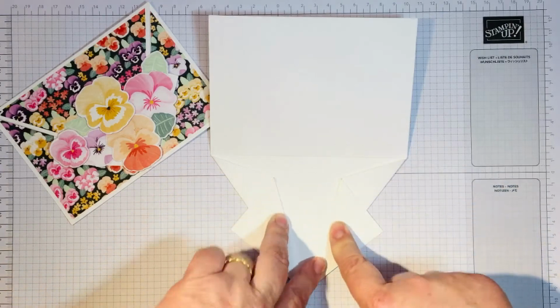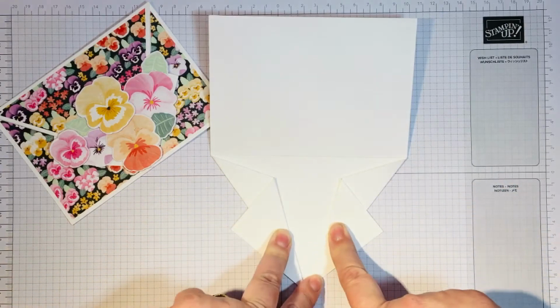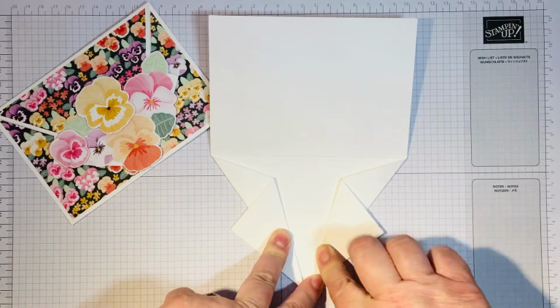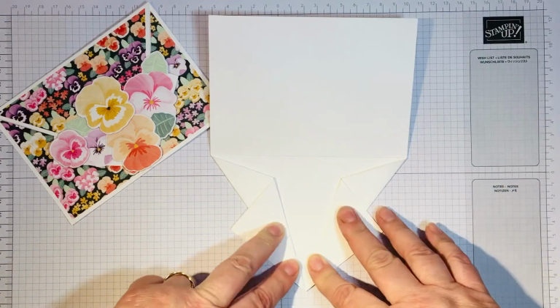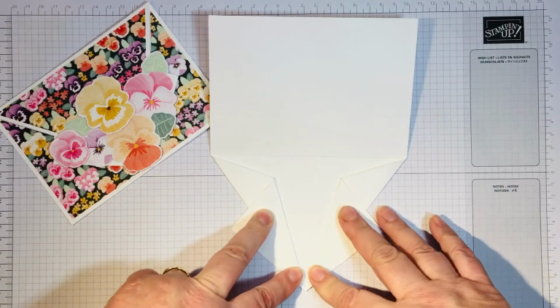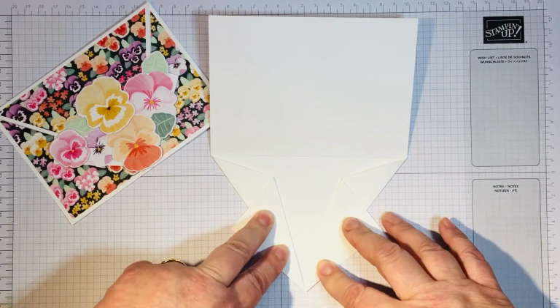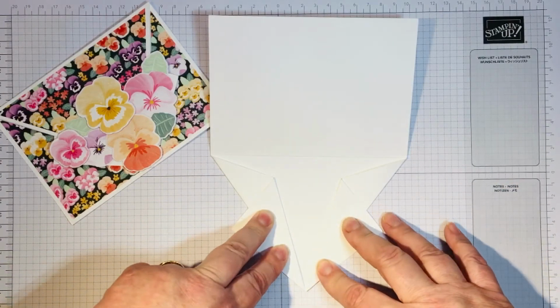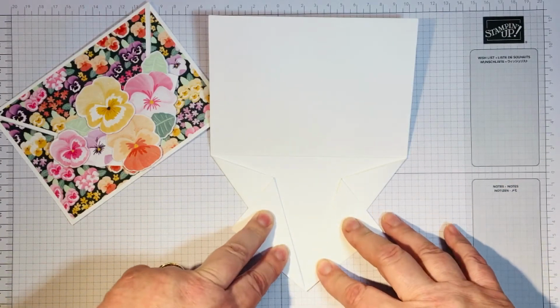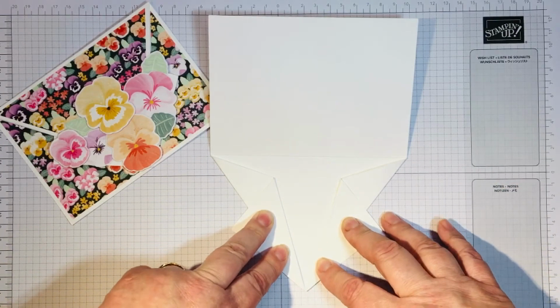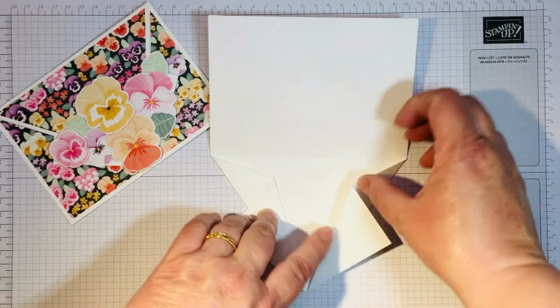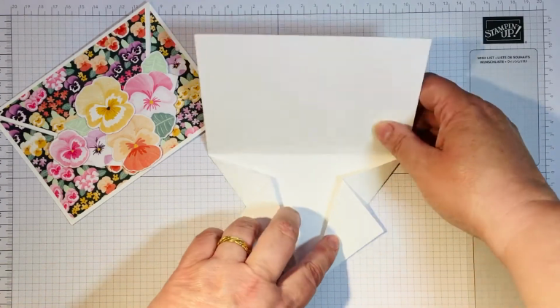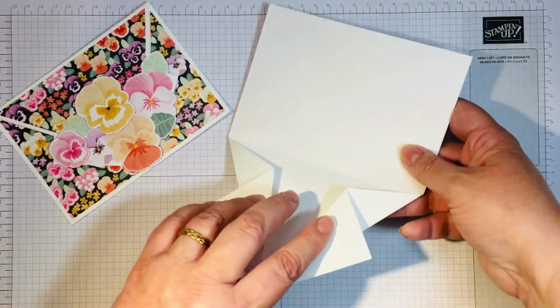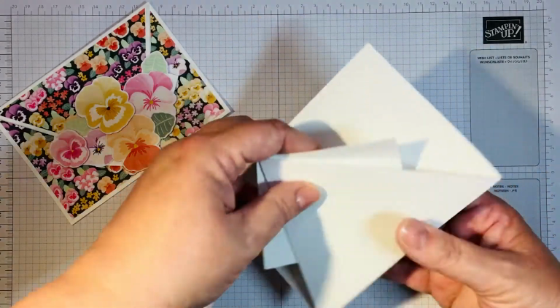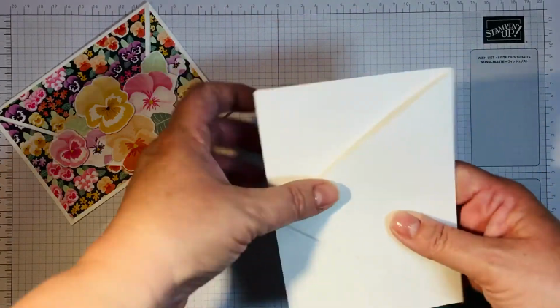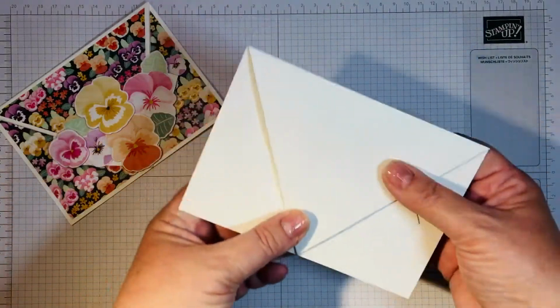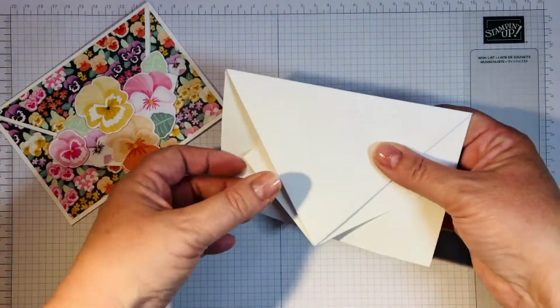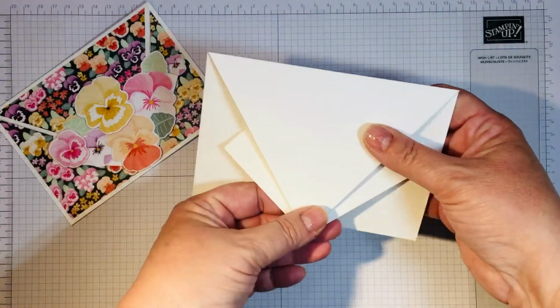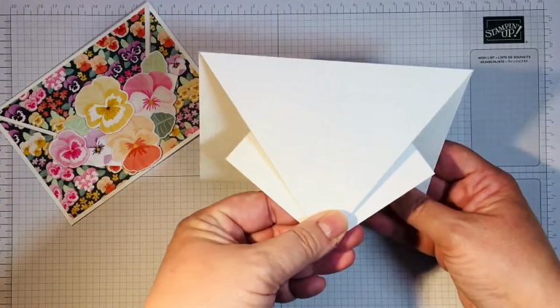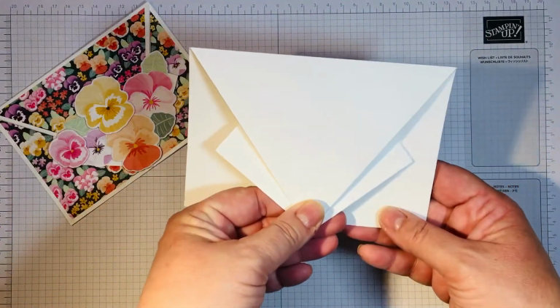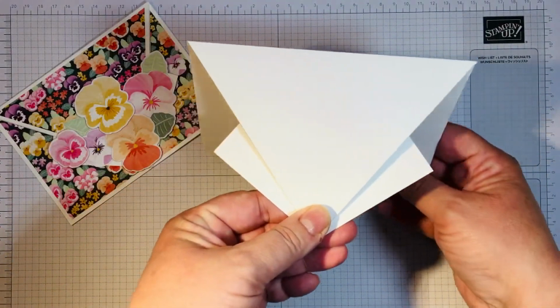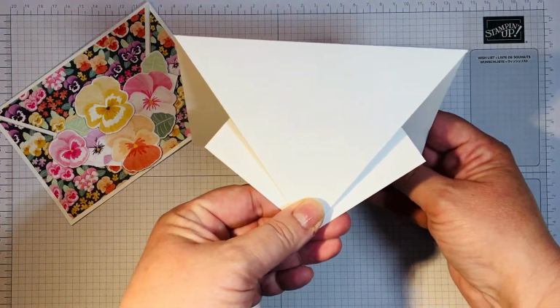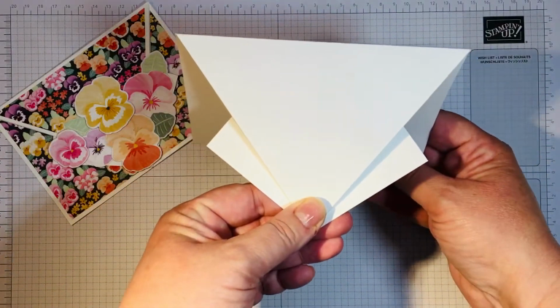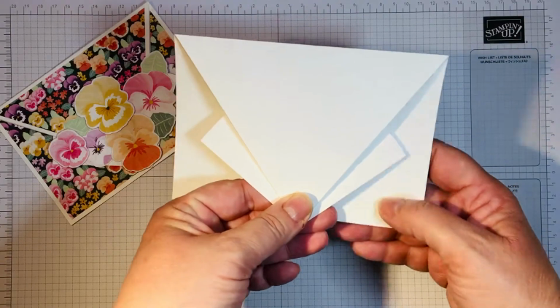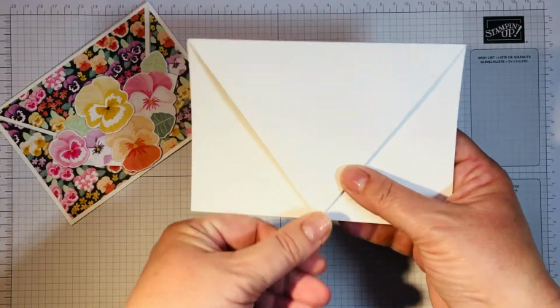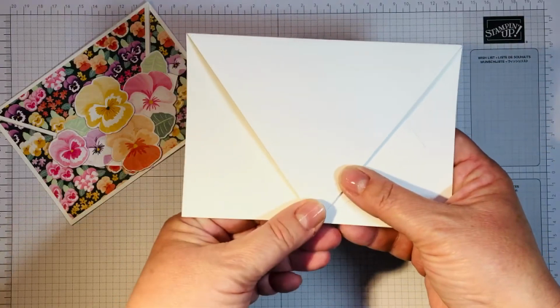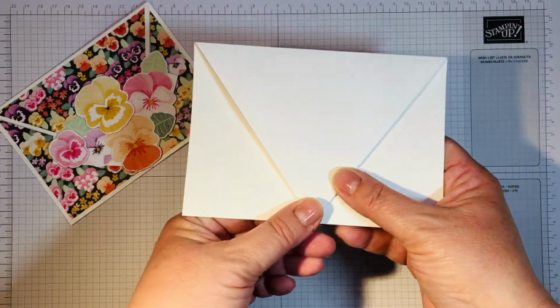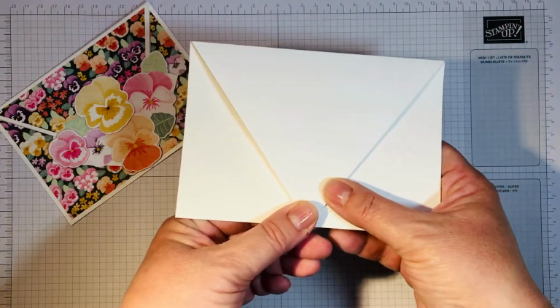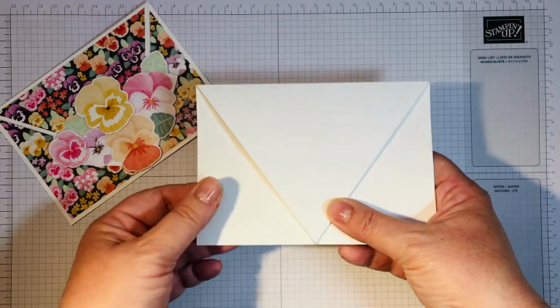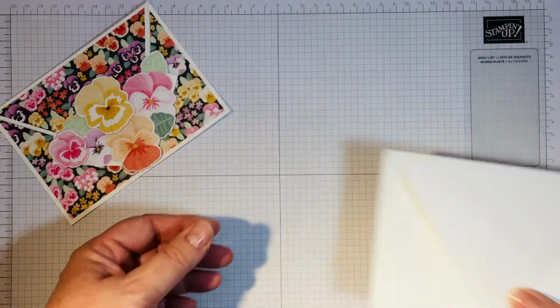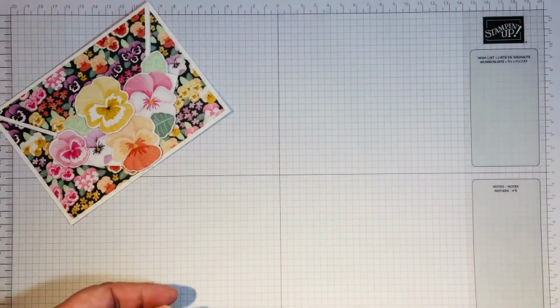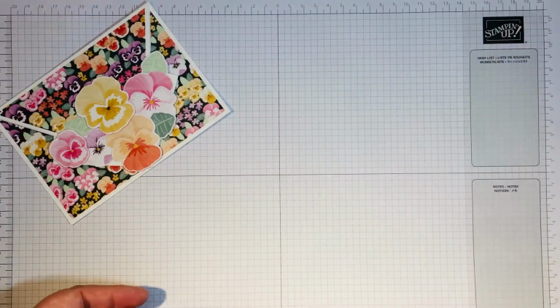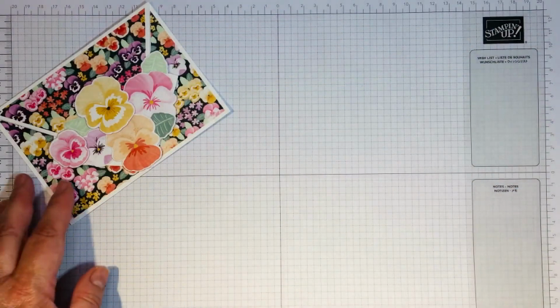I then turned it over and burnished and folded my points in. I actually glued the sides down, and when you turn the card over you end up with this fun element that is in the shape of an arrow. So that's how I did that.